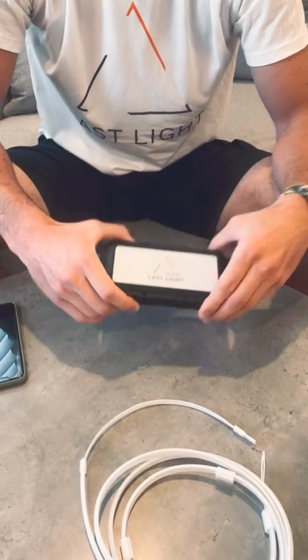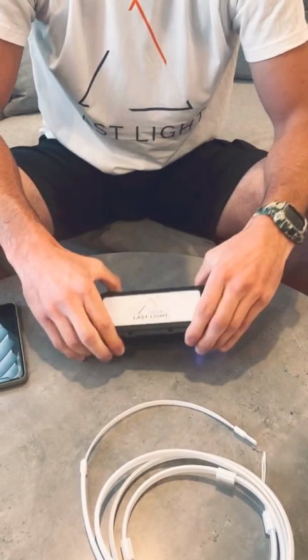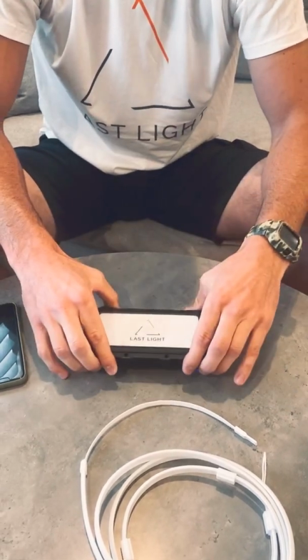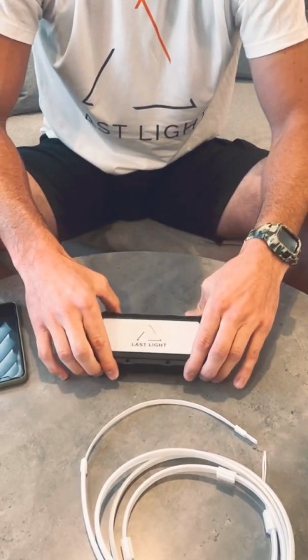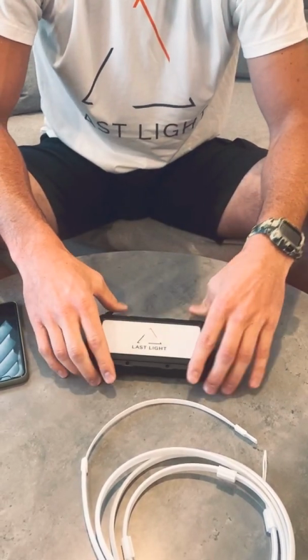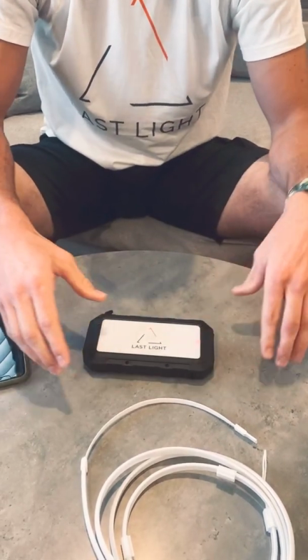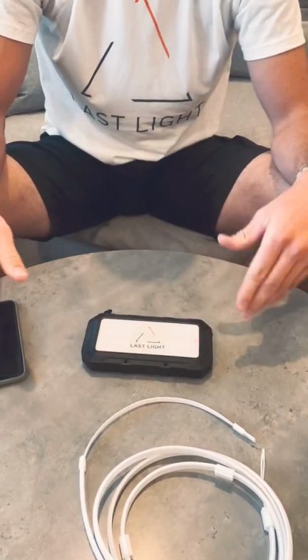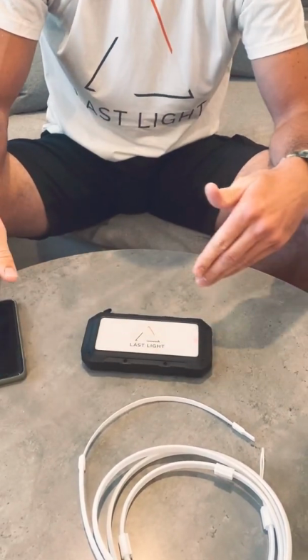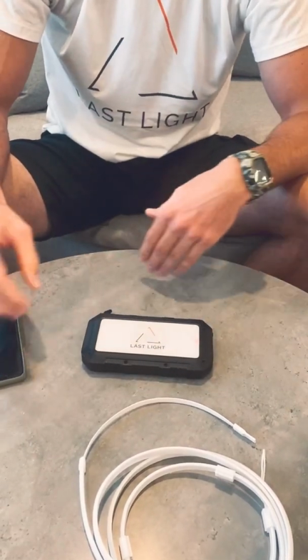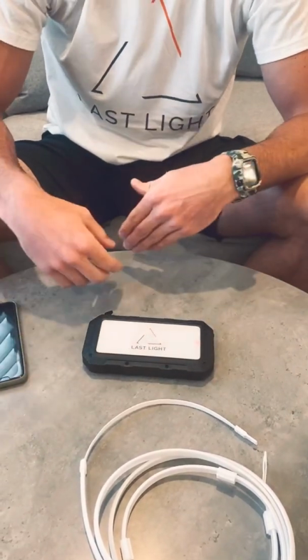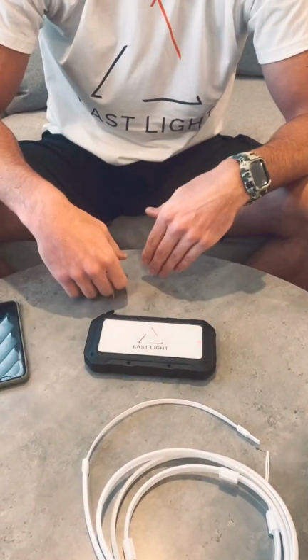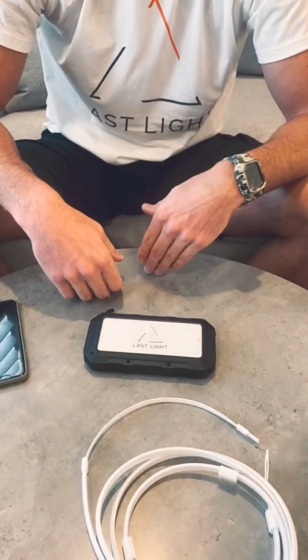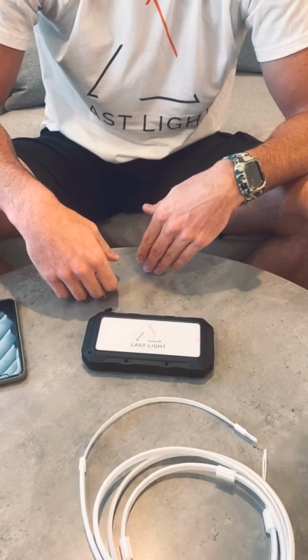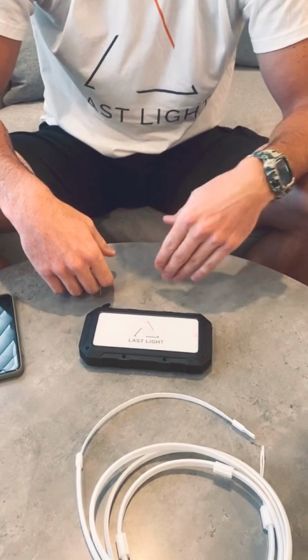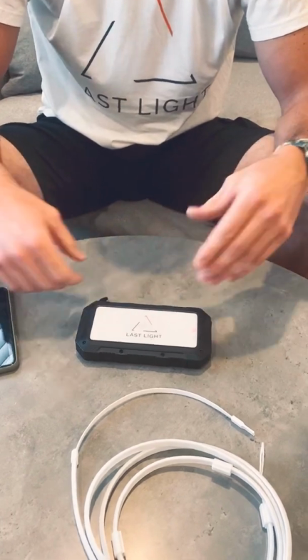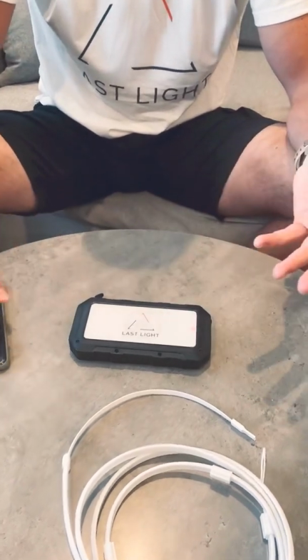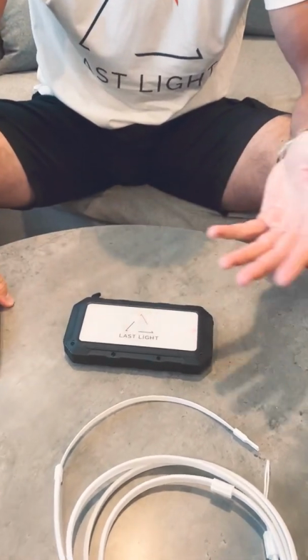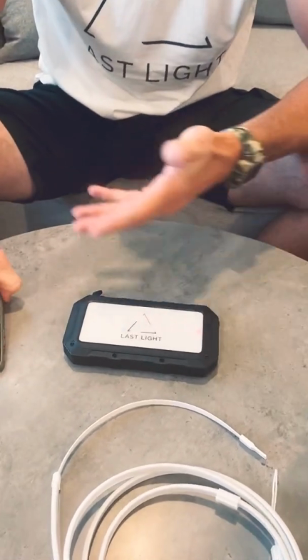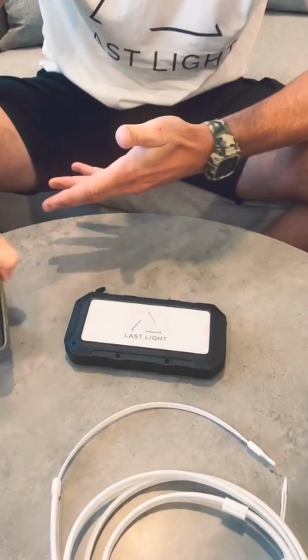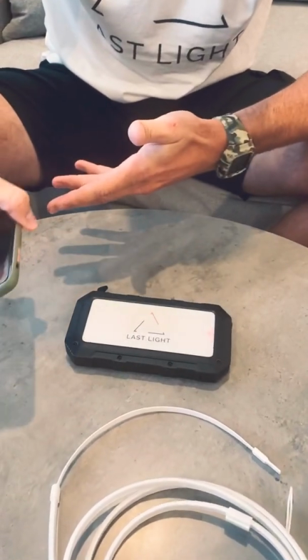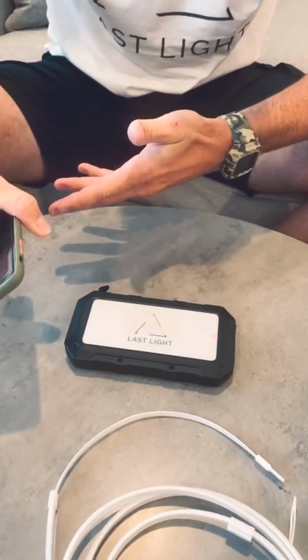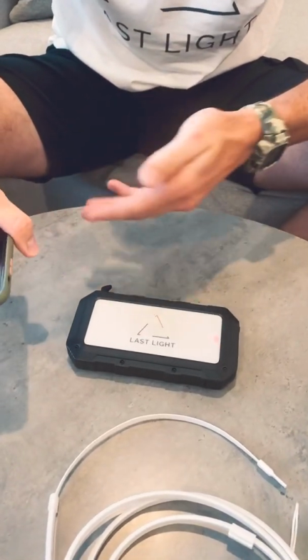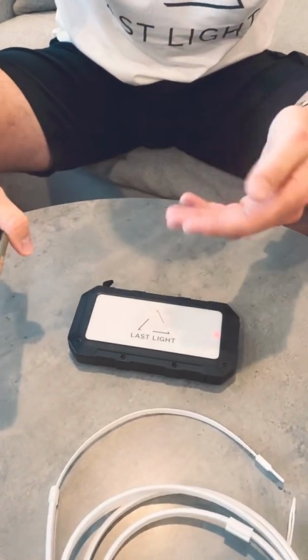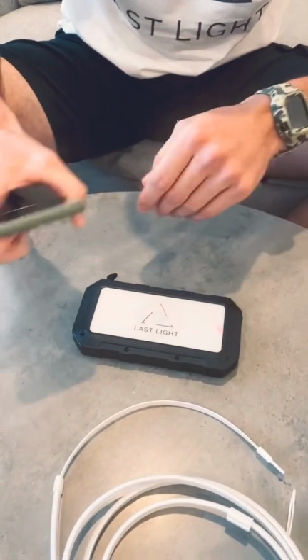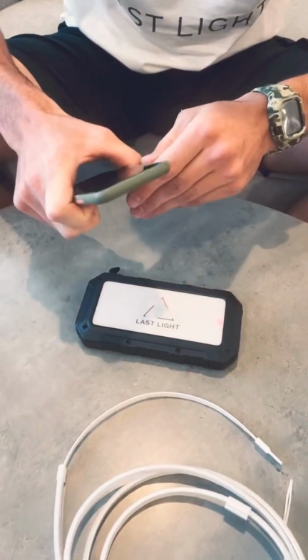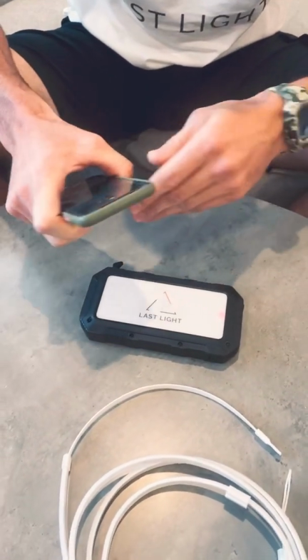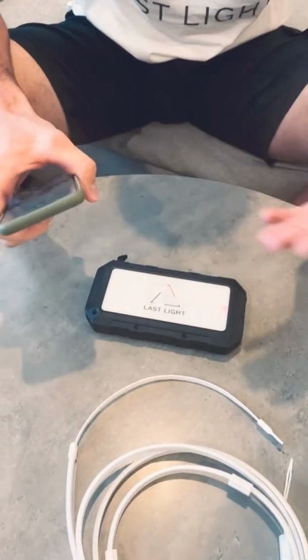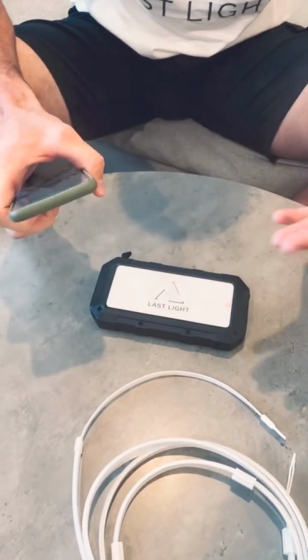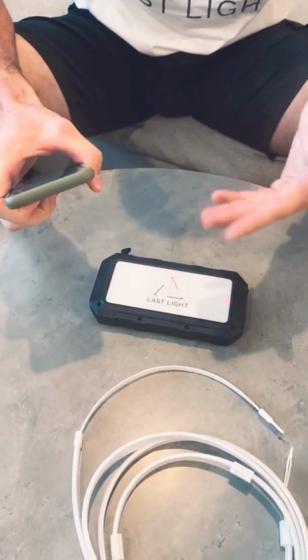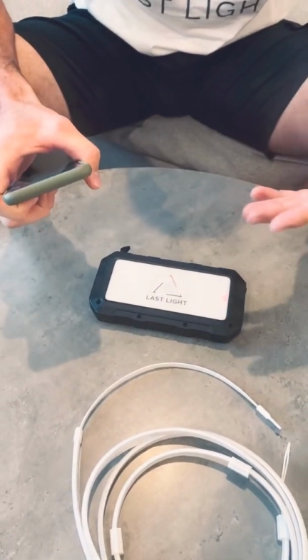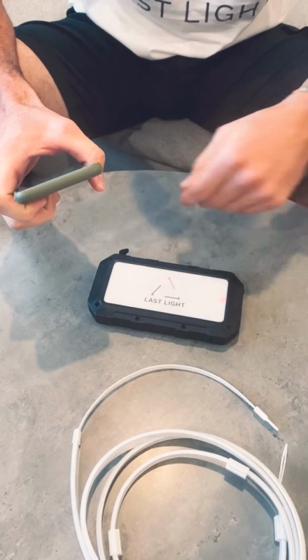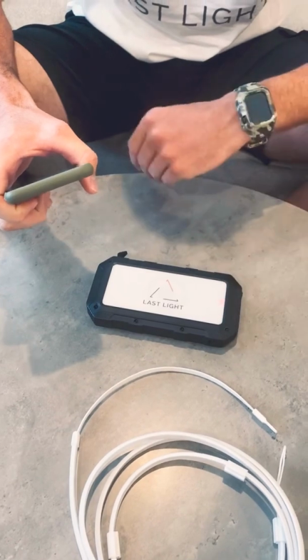The next thing is for wireless charging. You don't have to have any cables to charge your cell phone if it's a smartphone and has wireless capabilities.